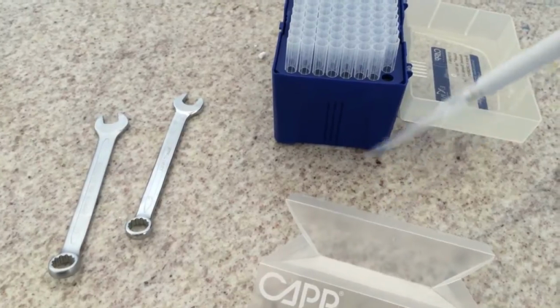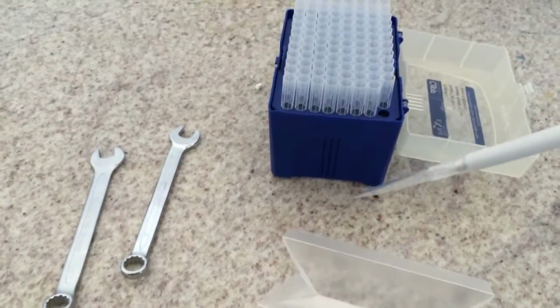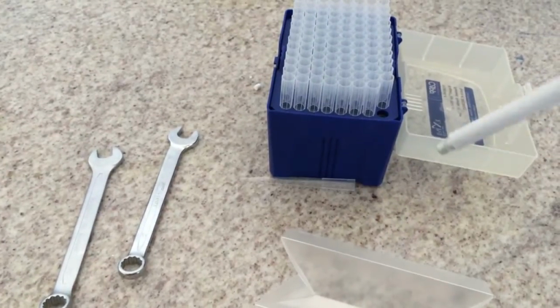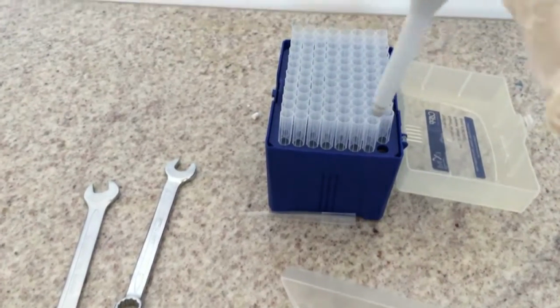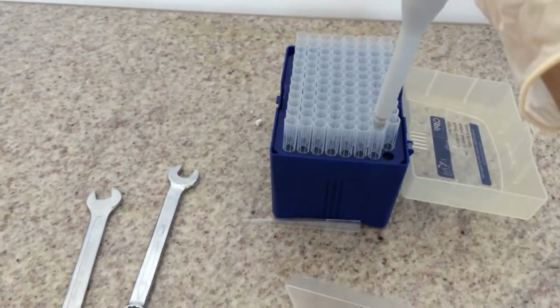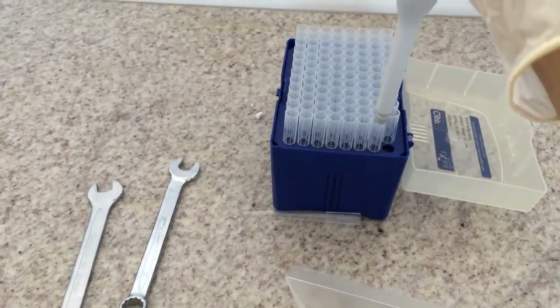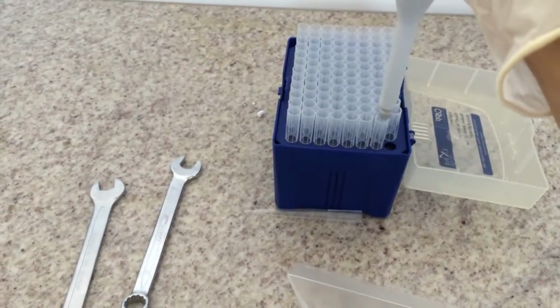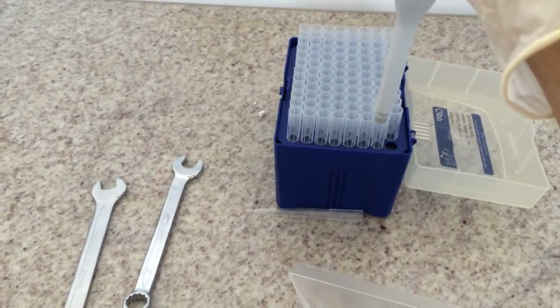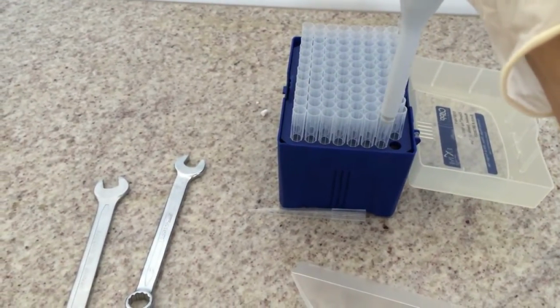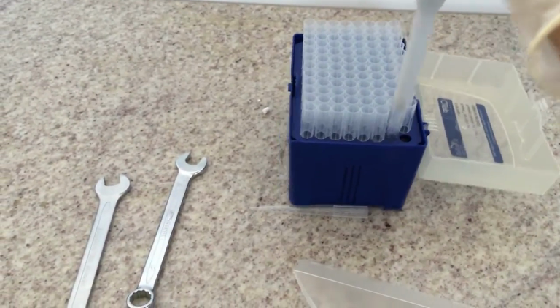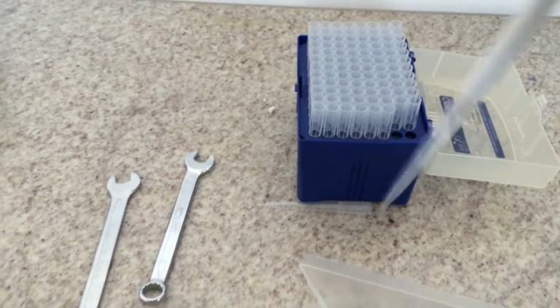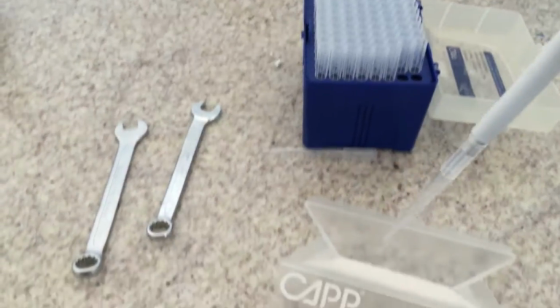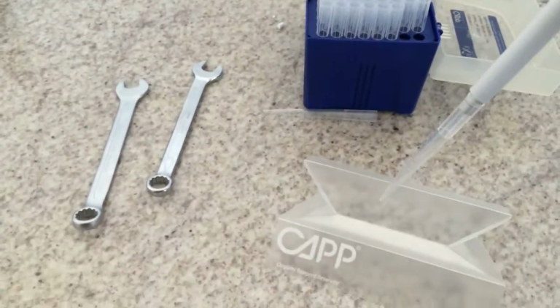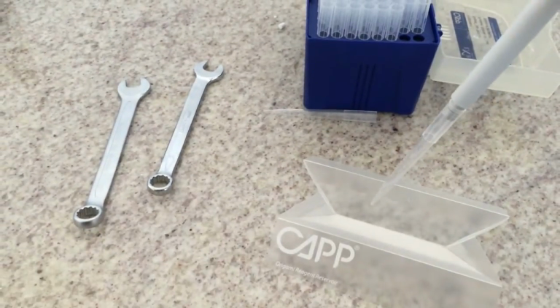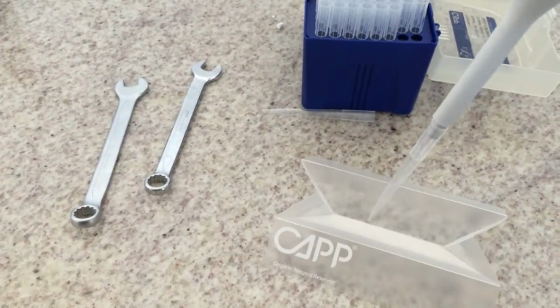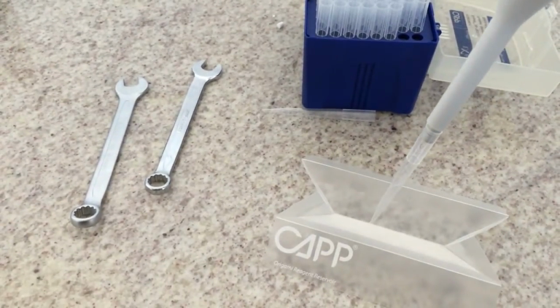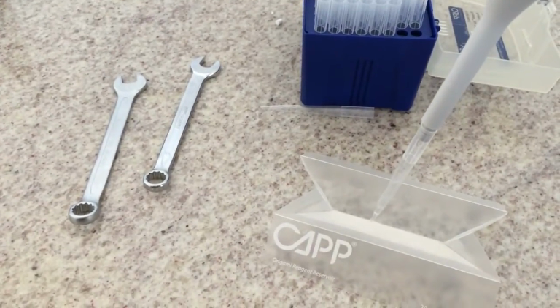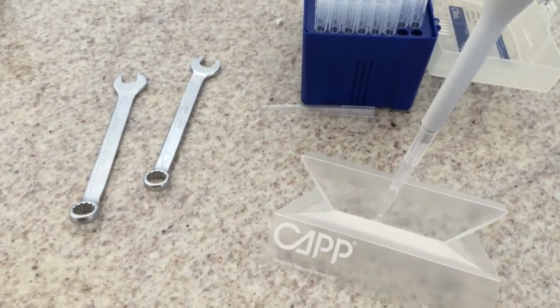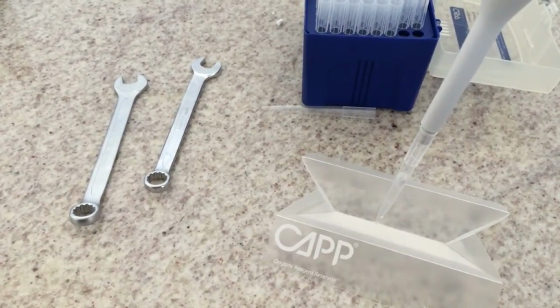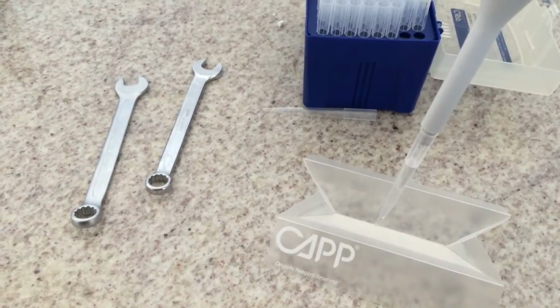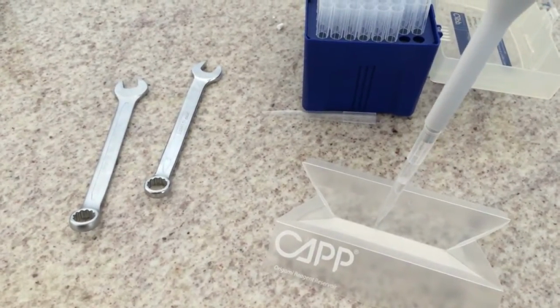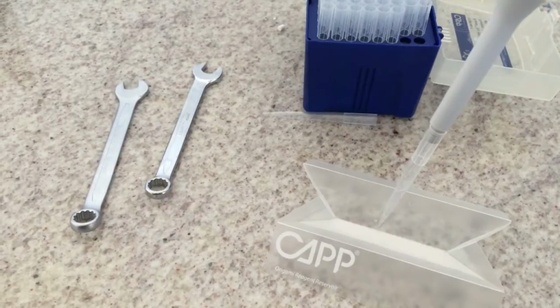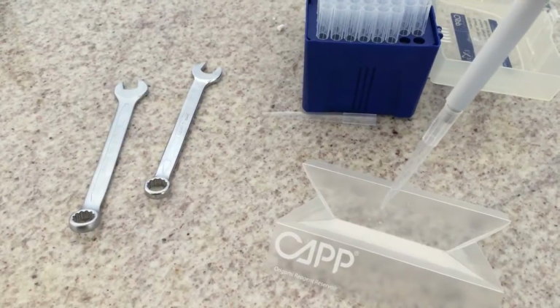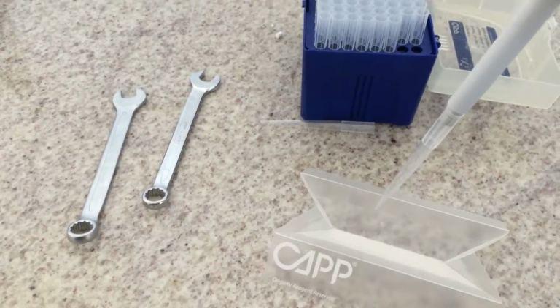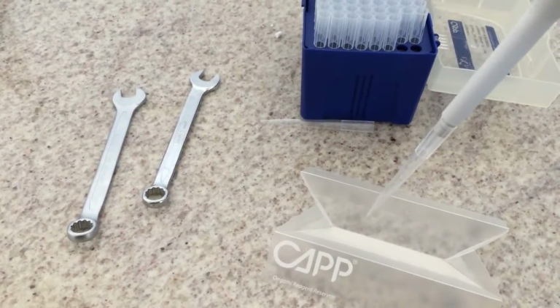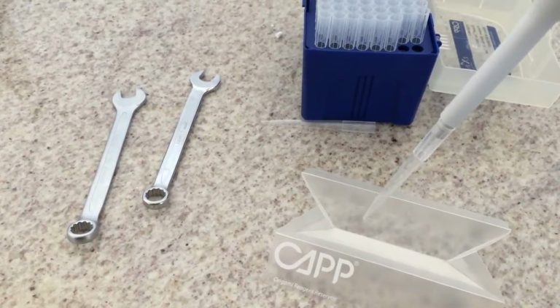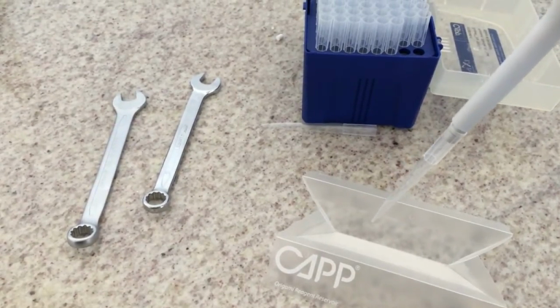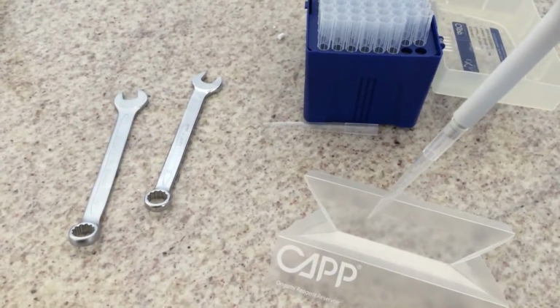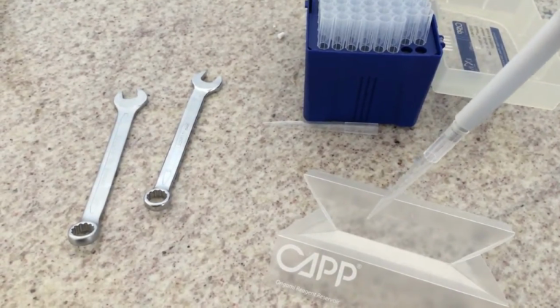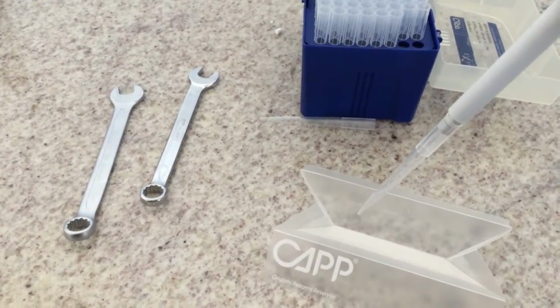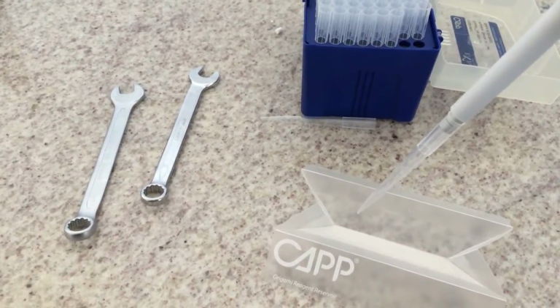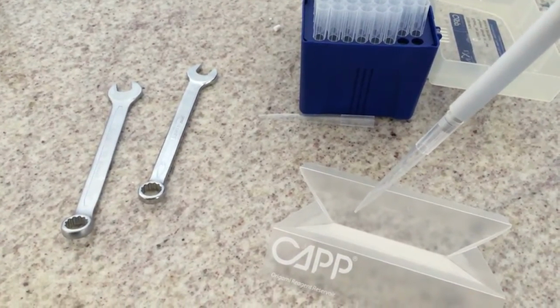Discard it, mount a new tip, pre-wet it once, and then you can start pipetting with good expectations of accuracy and precision.